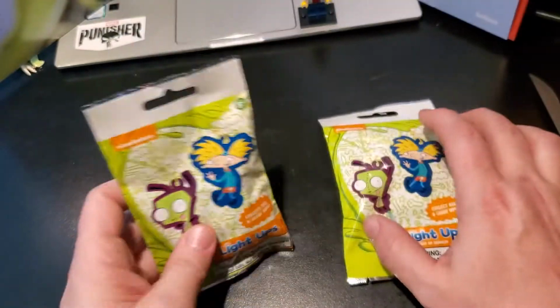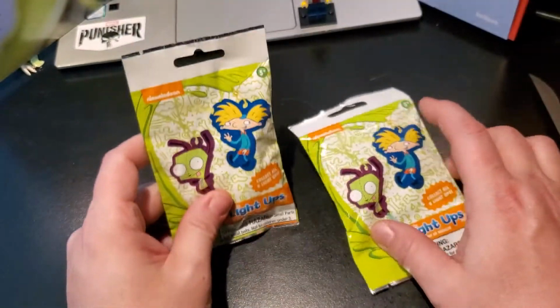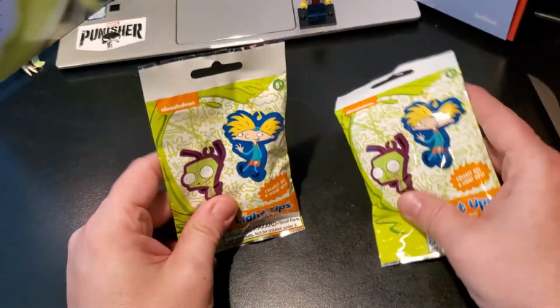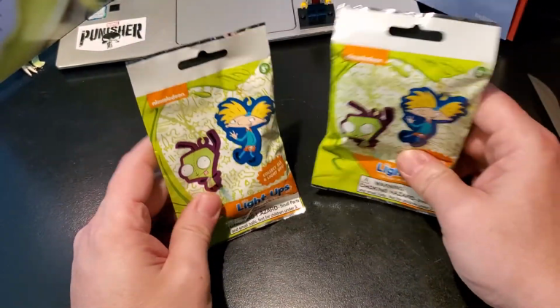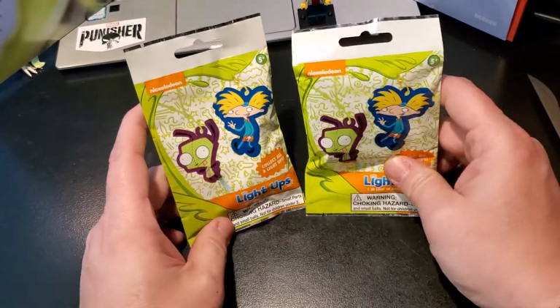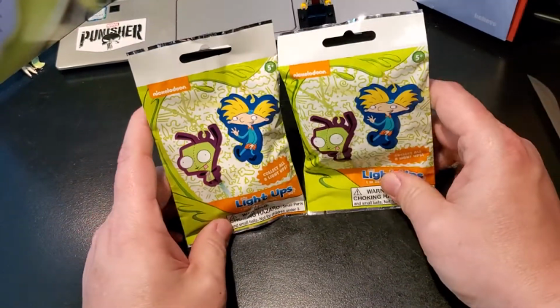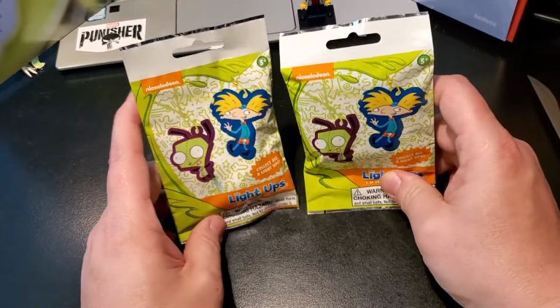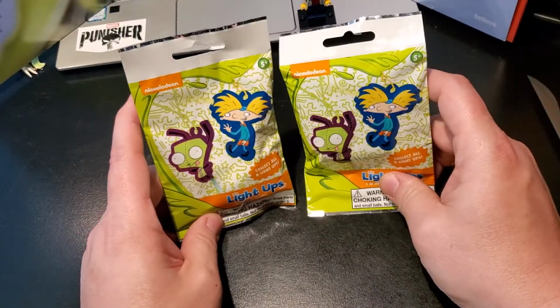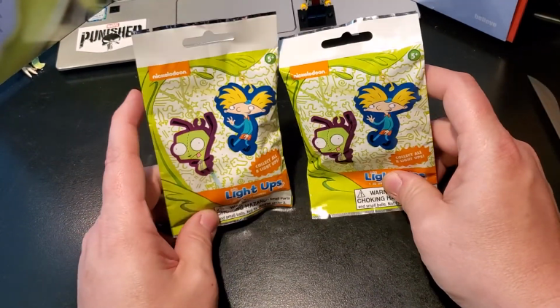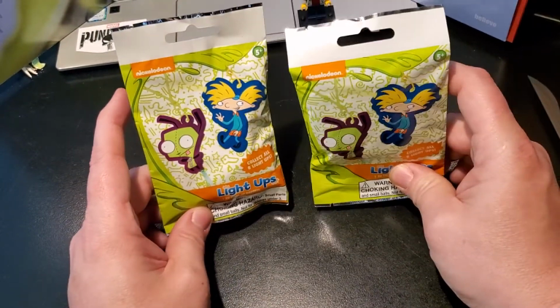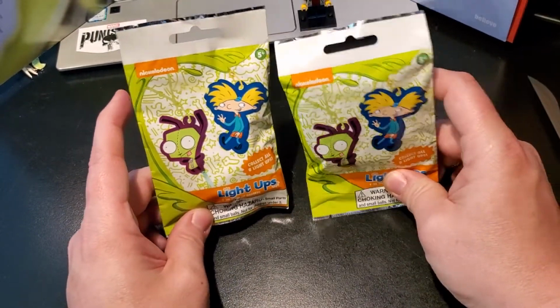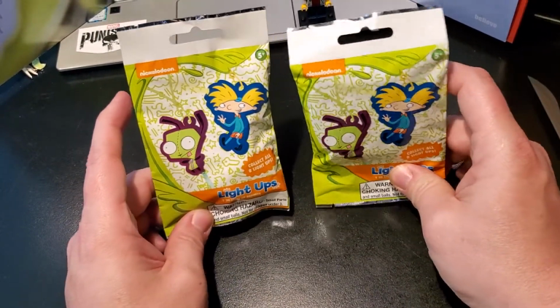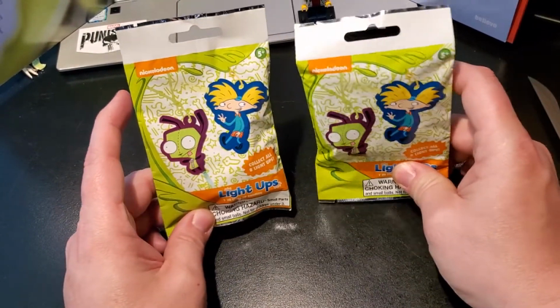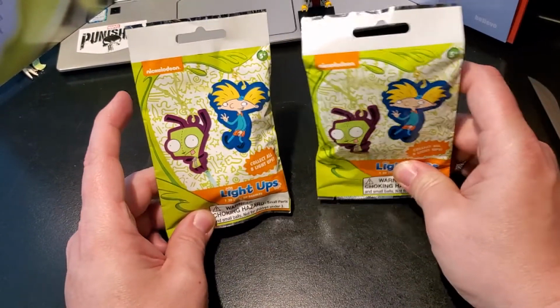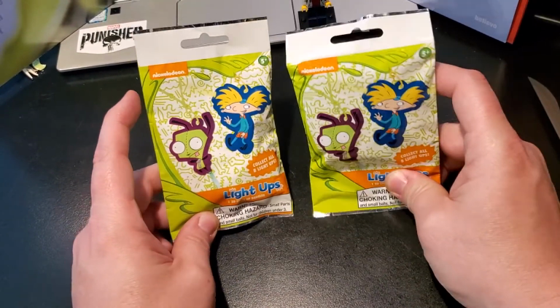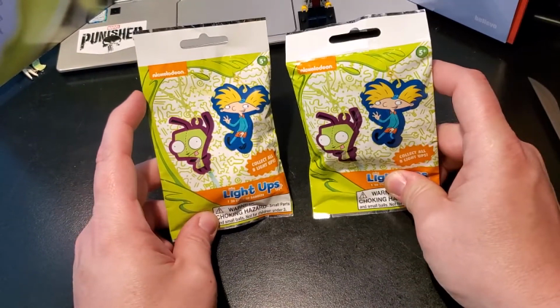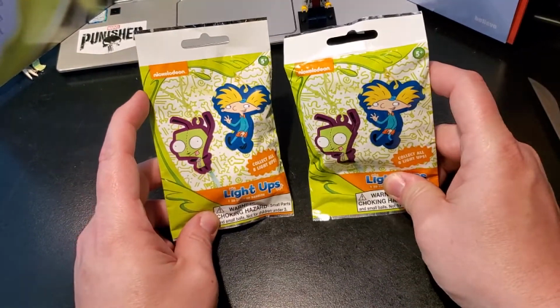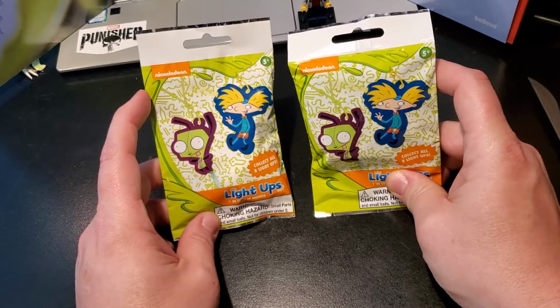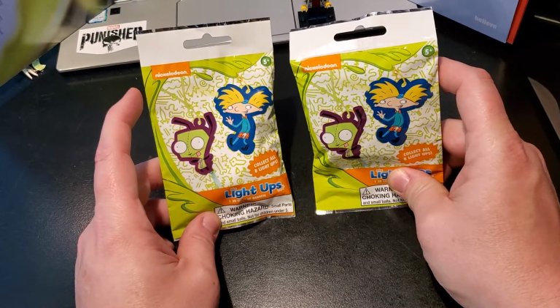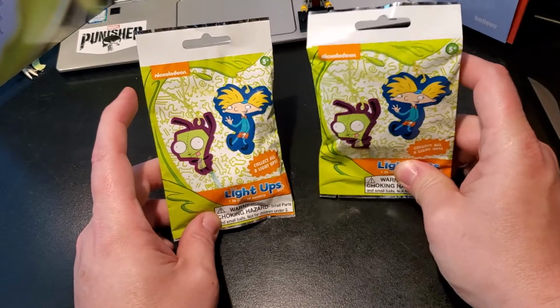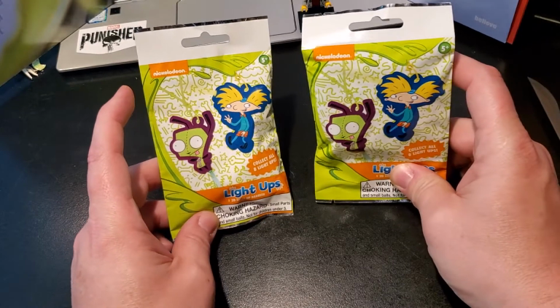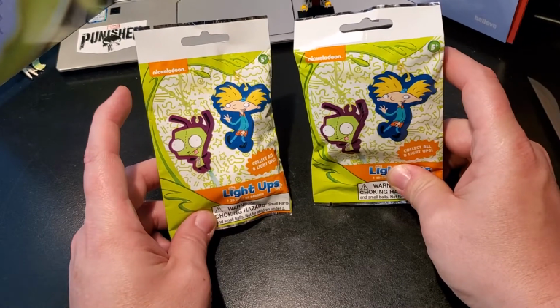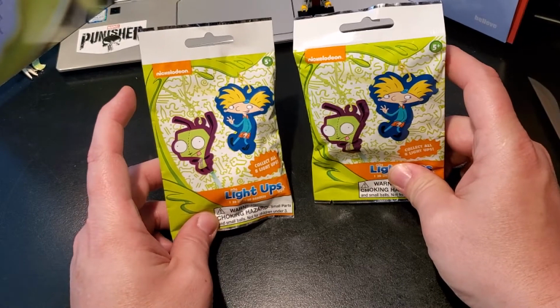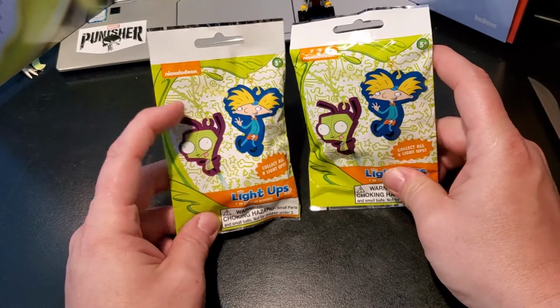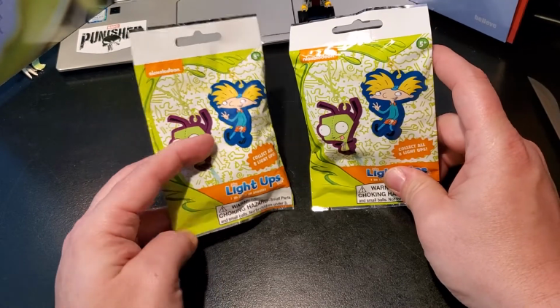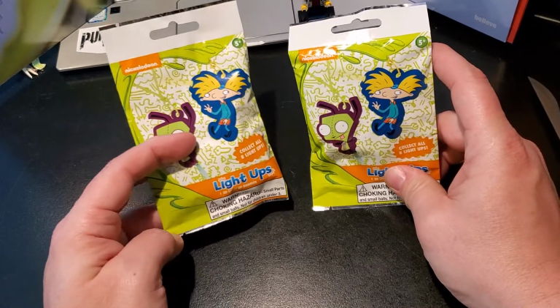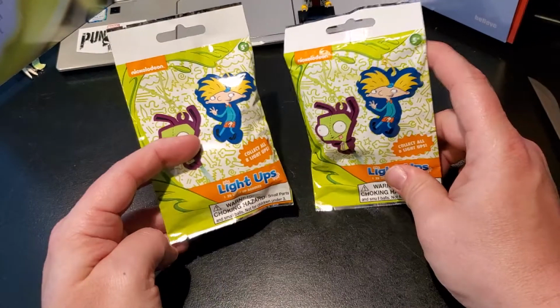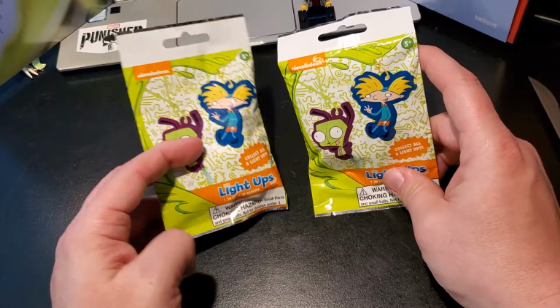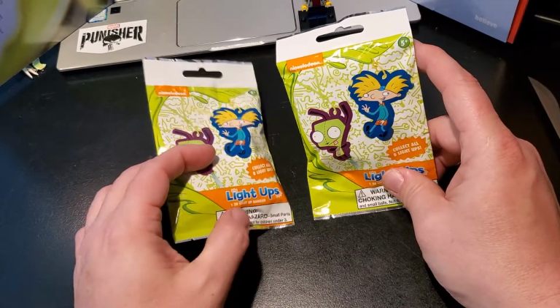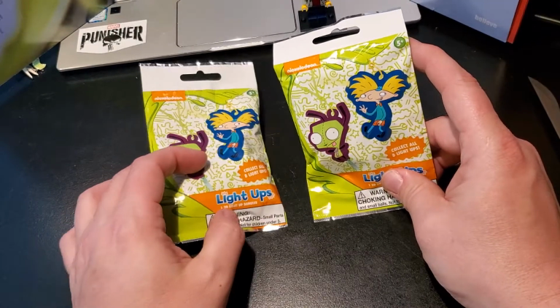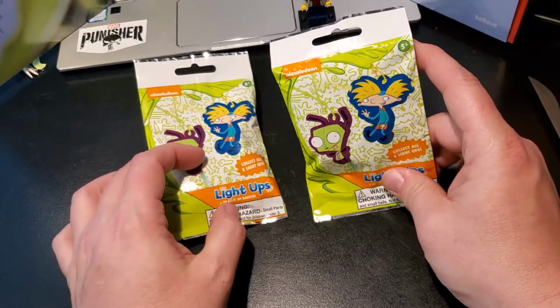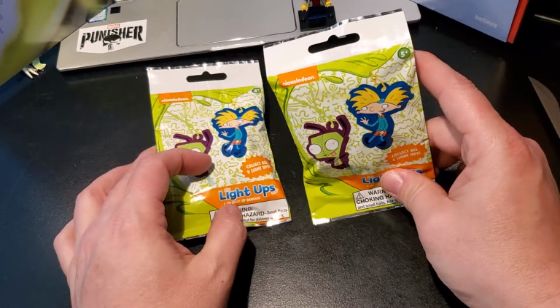I won't lie, I really want Ren and Stimpy. I know the odds are about zero, but one can dream, right?